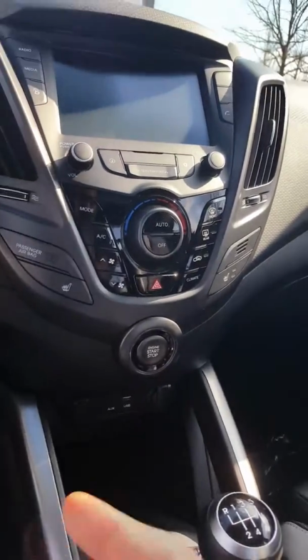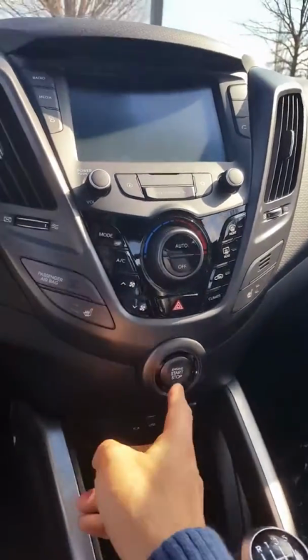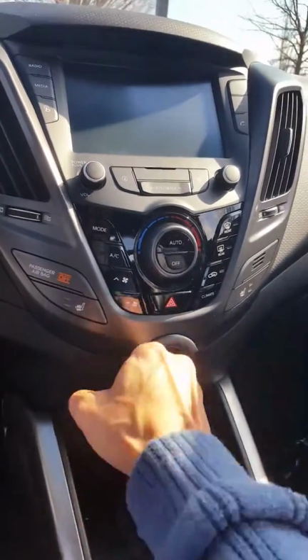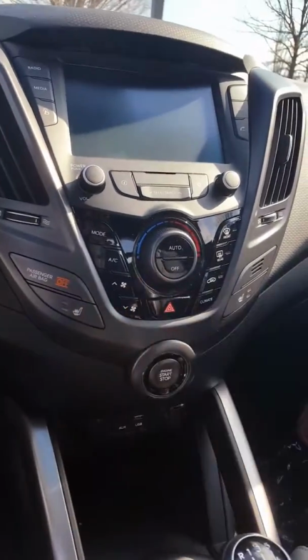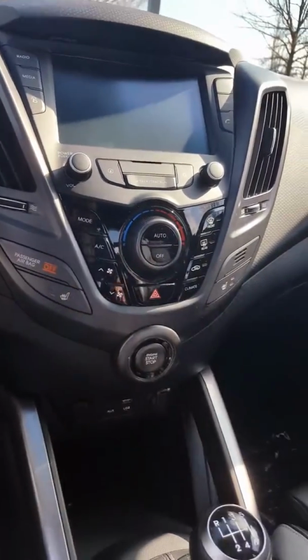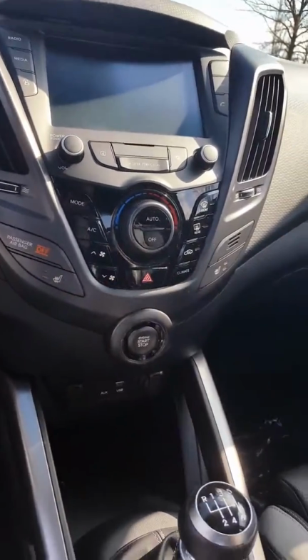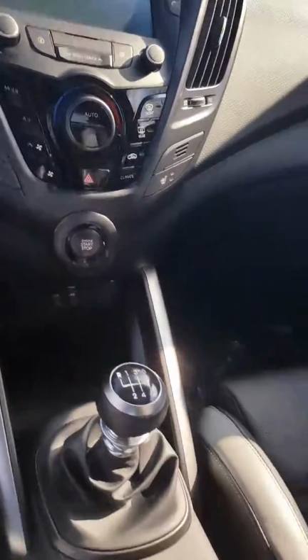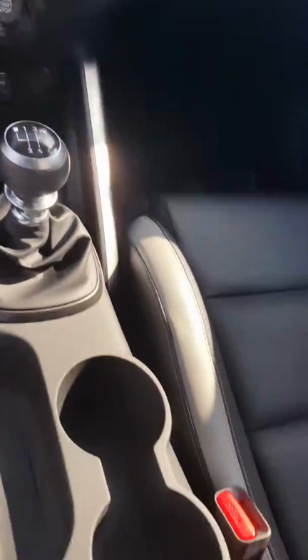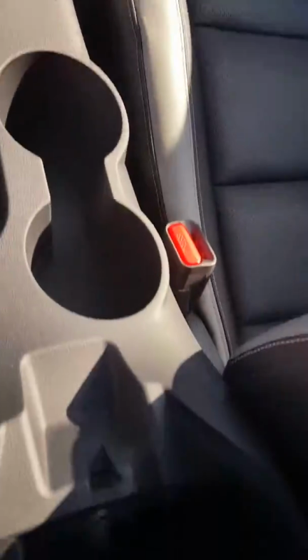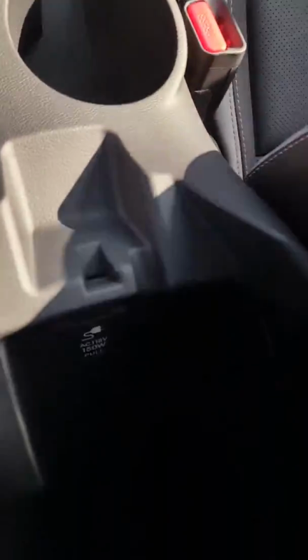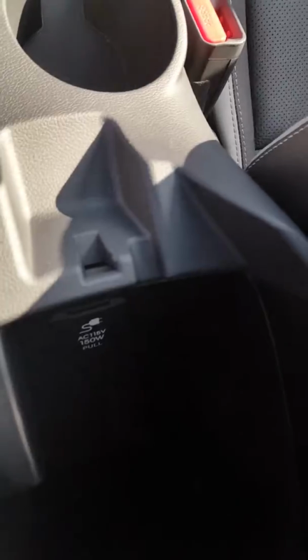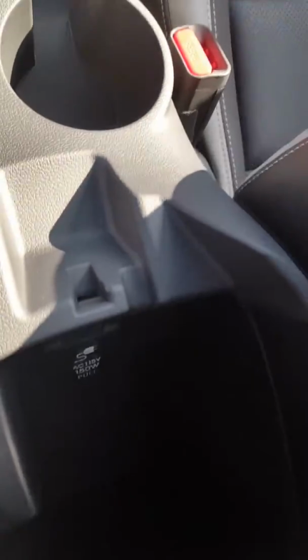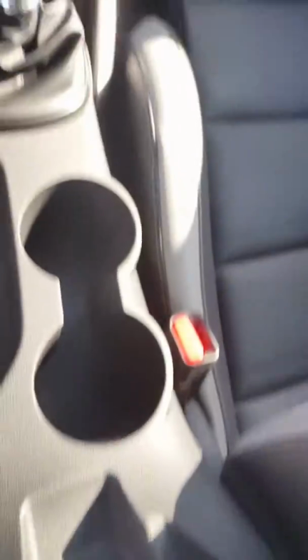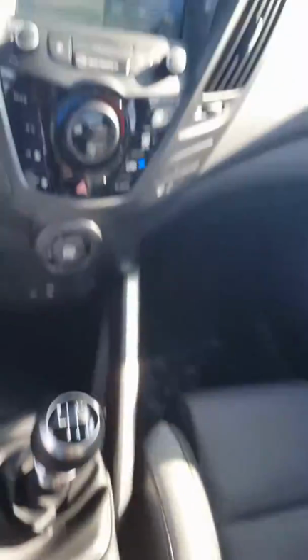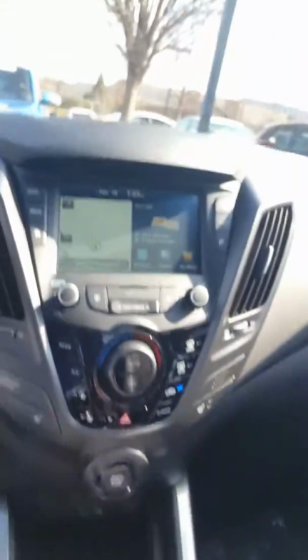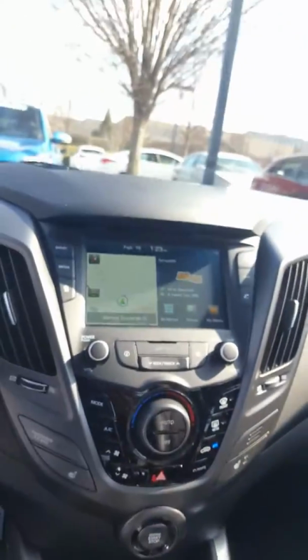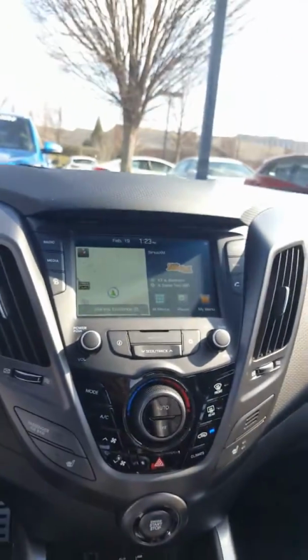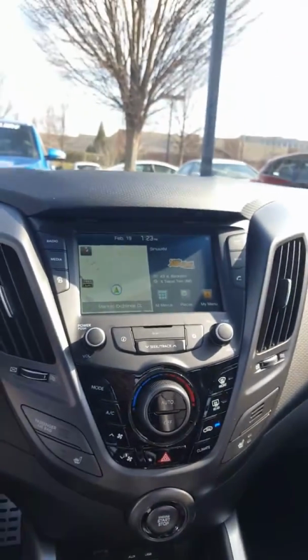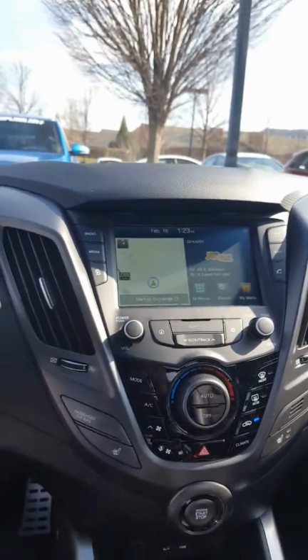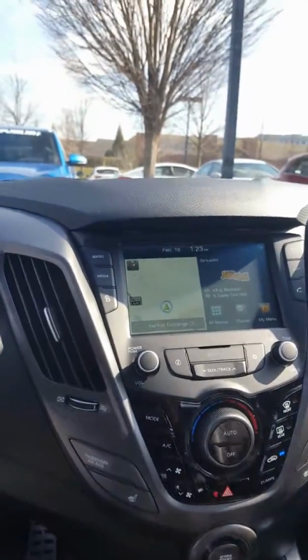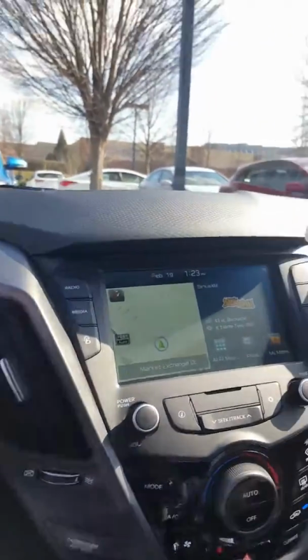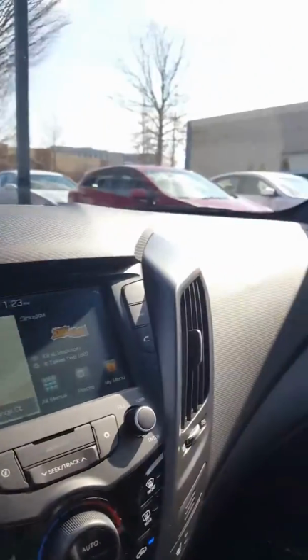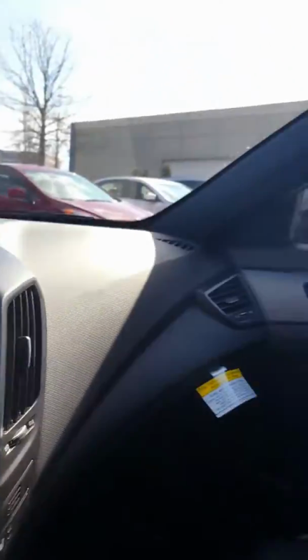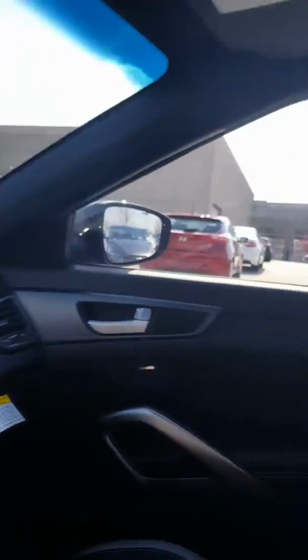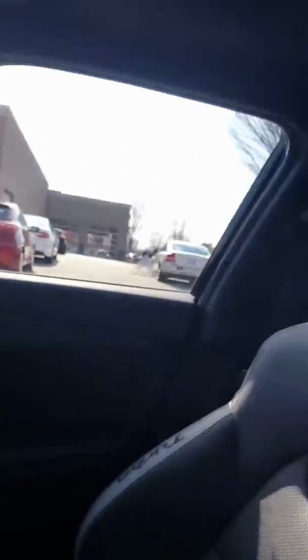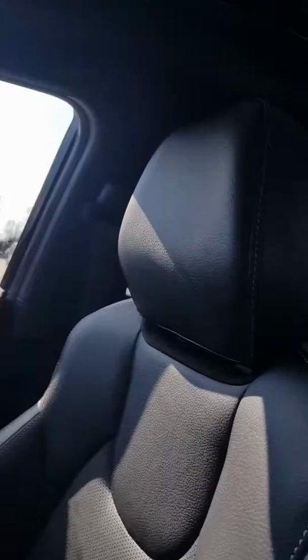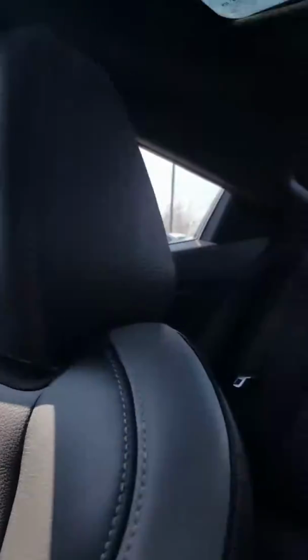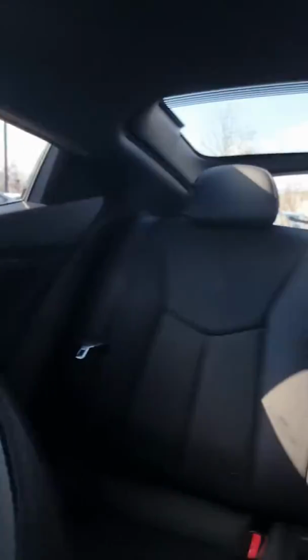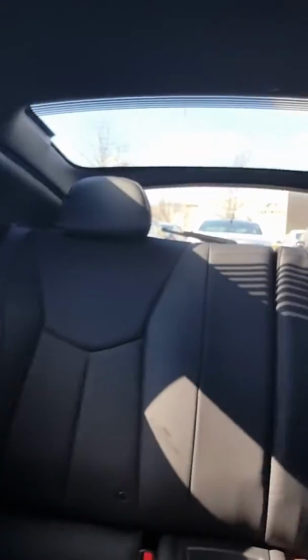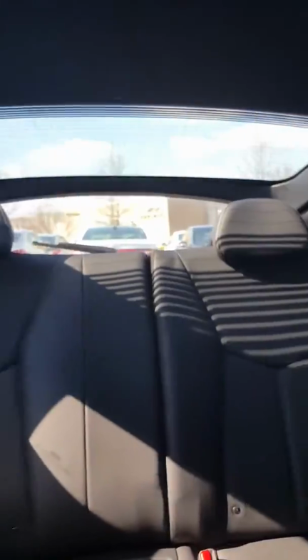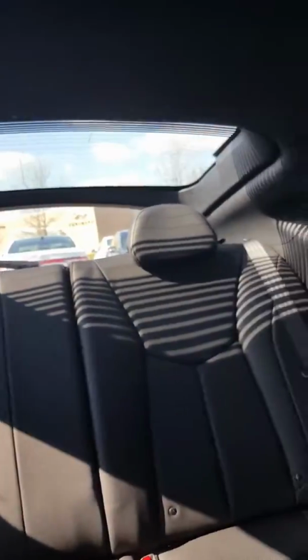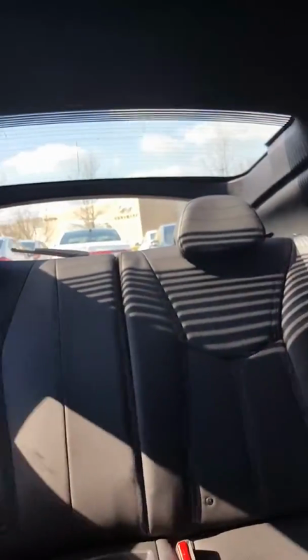Let's go ahead and start it up. Got additional storage there and a power outlet. This one comes with navigation, so if you want all the bells and whistles or if you want the base model, we do have choices.